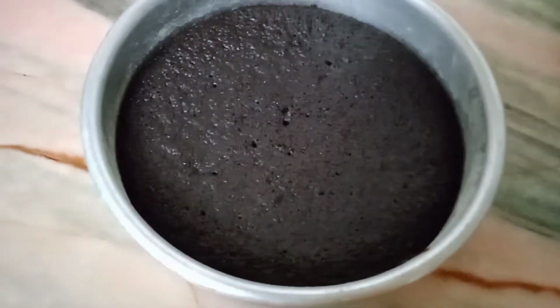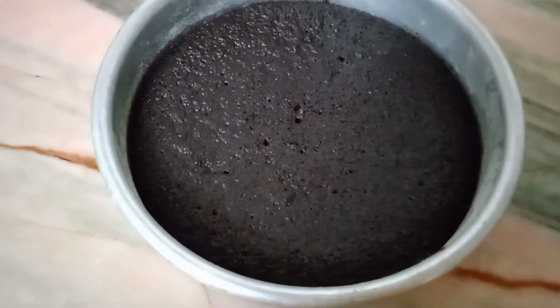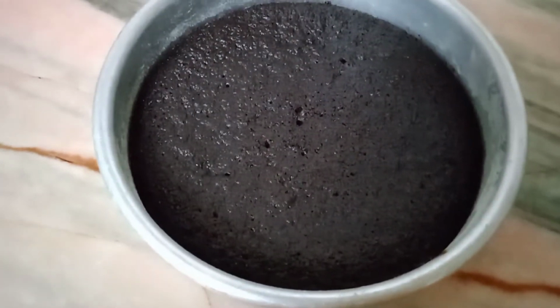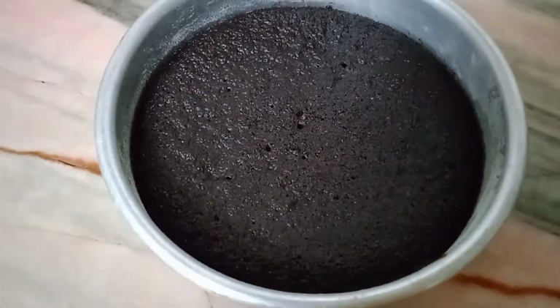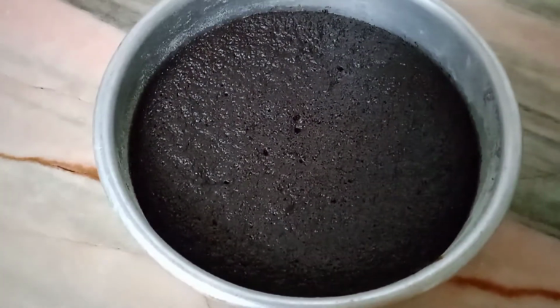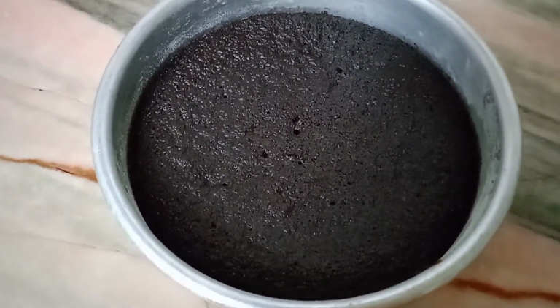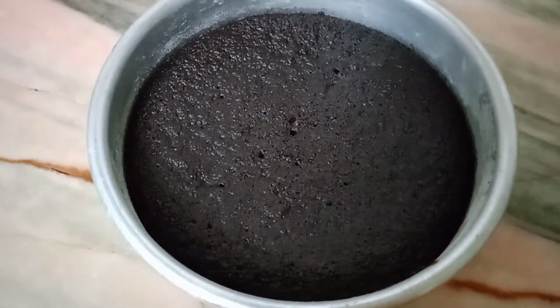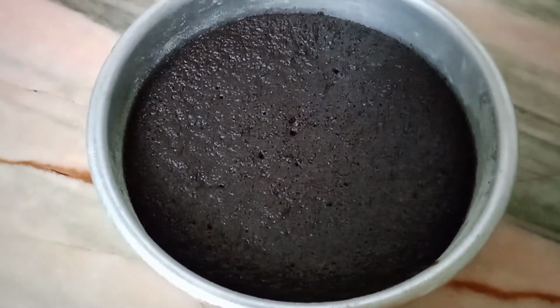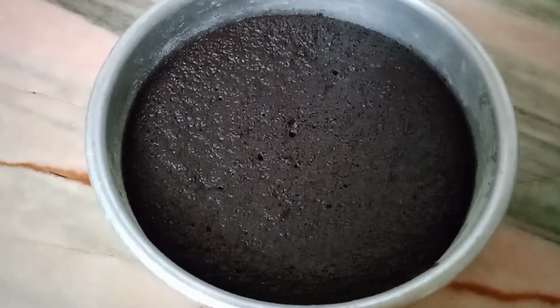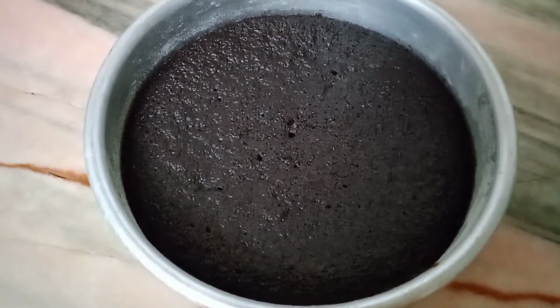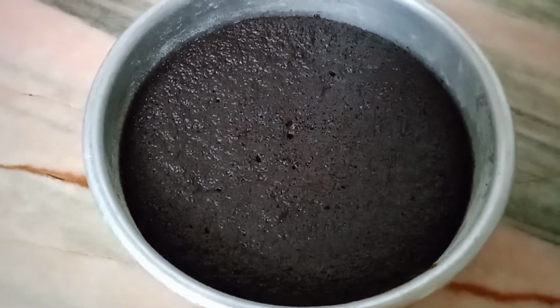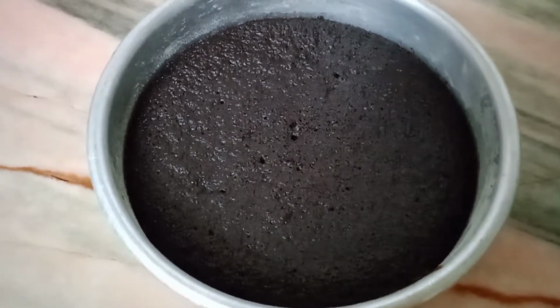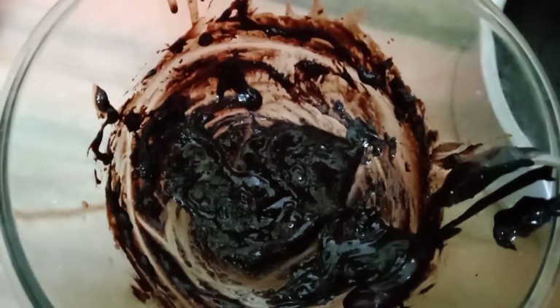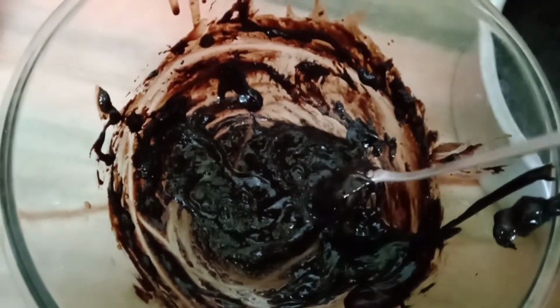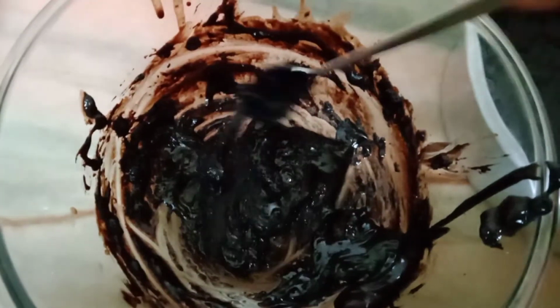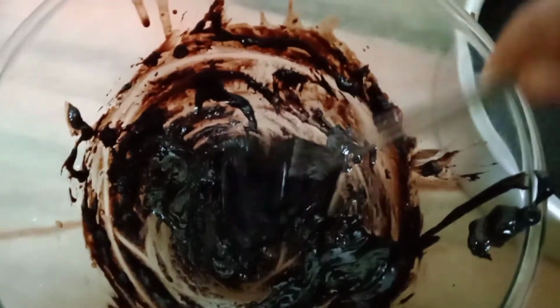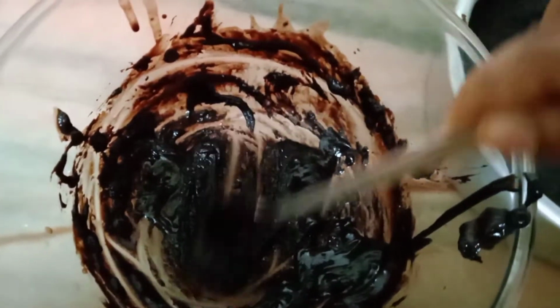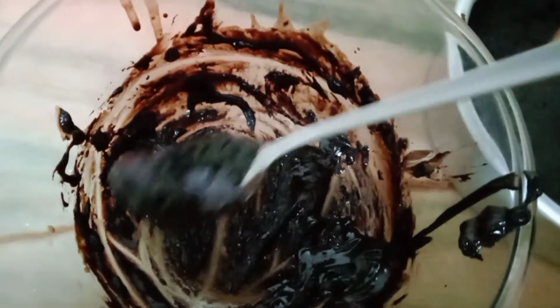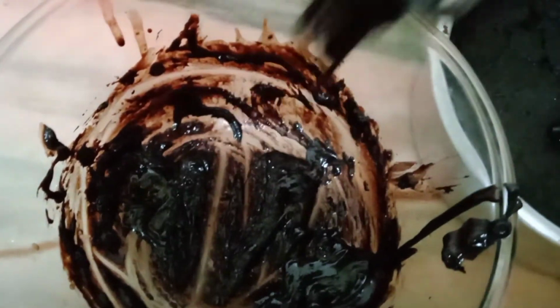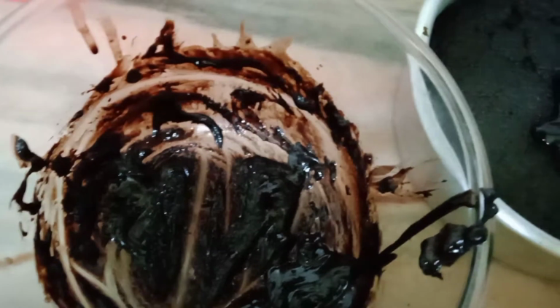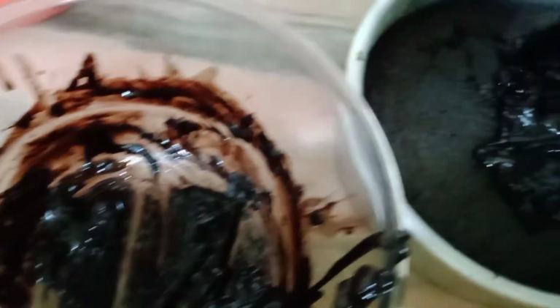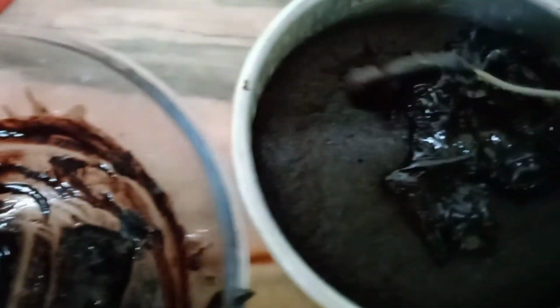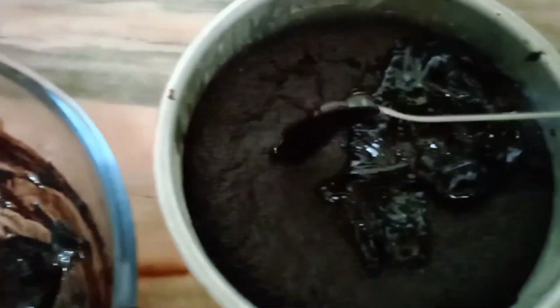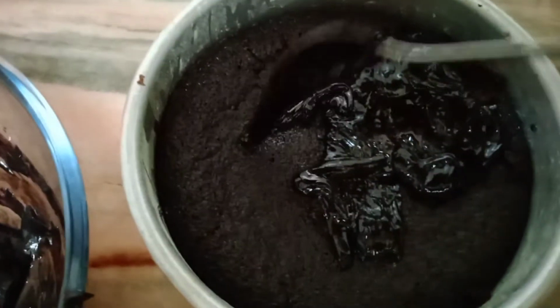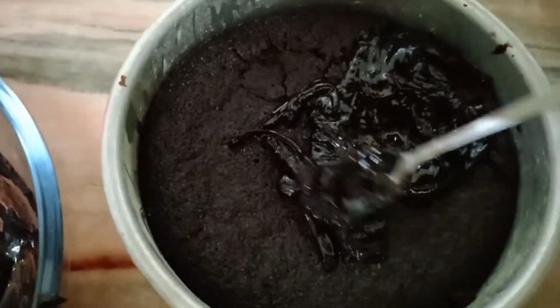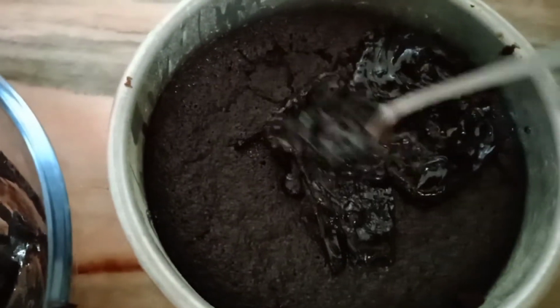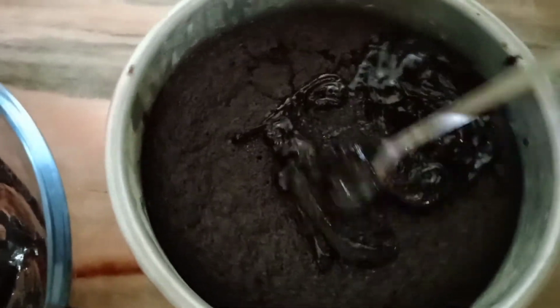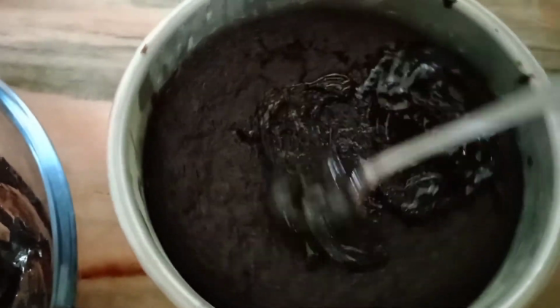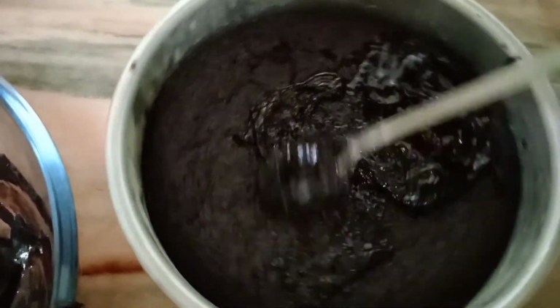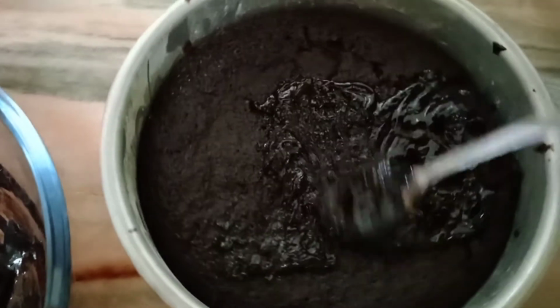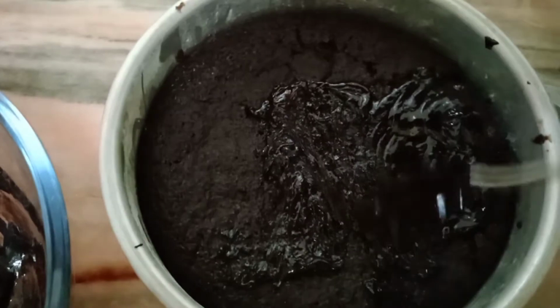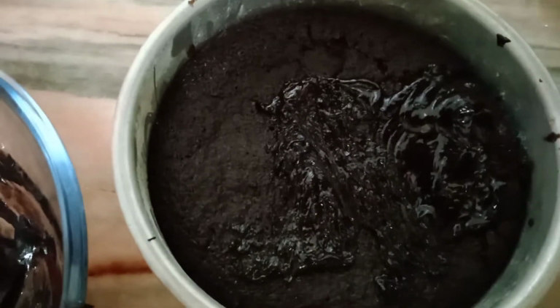When it cools down, you can demold the cake and do further icing, or you can have it as it is. I'm just decorating the Oreo cake with some melted chocolate and some sprinkles.